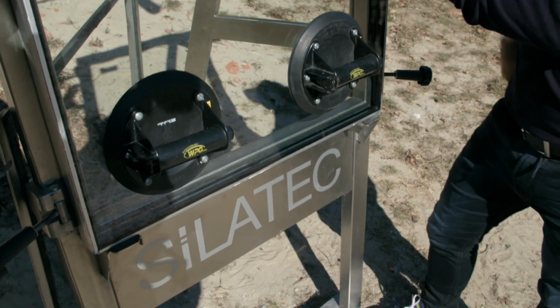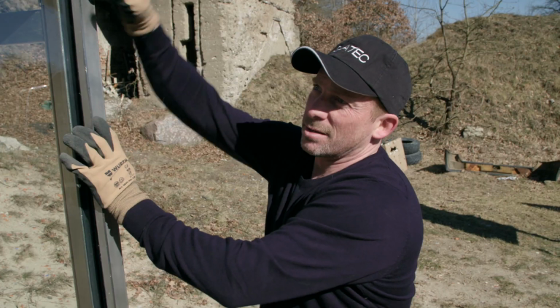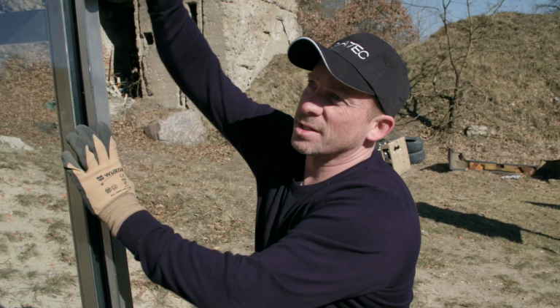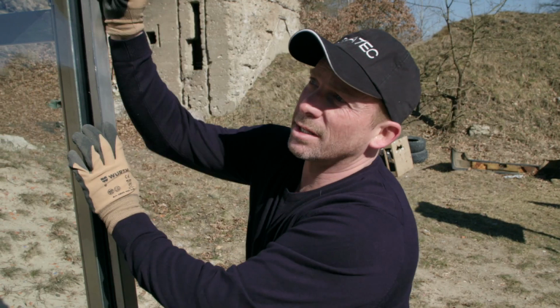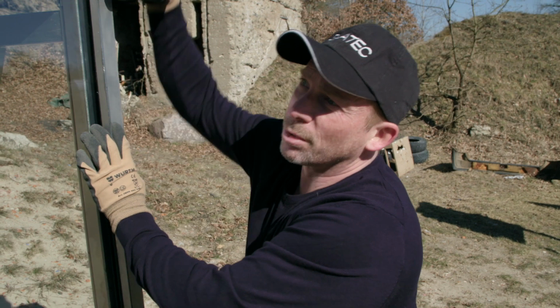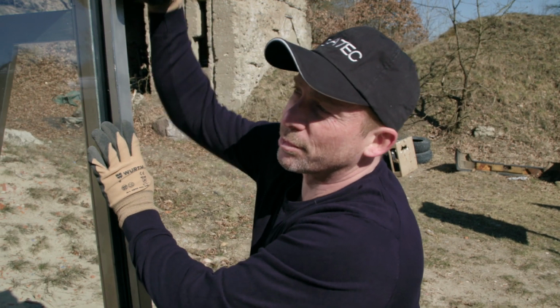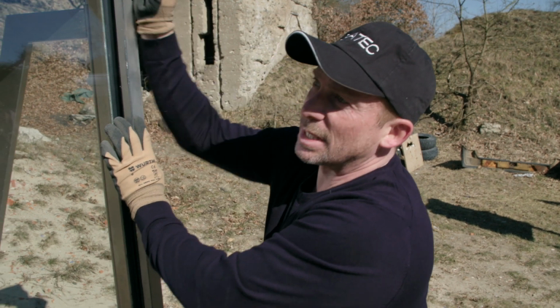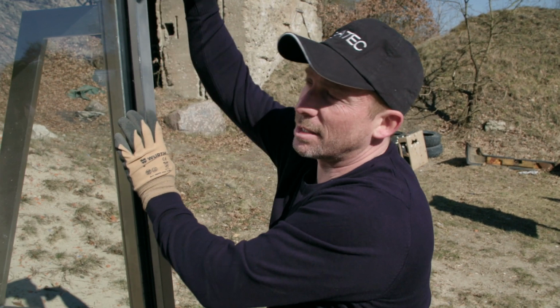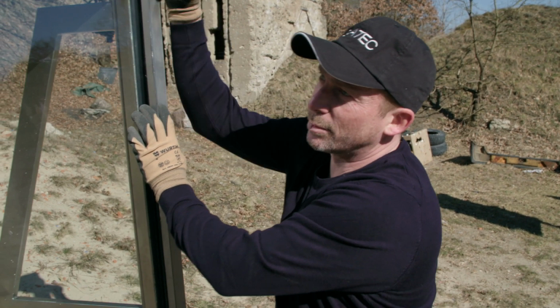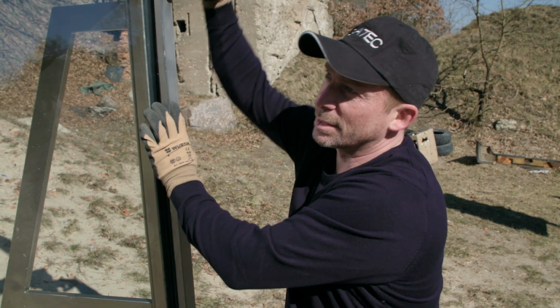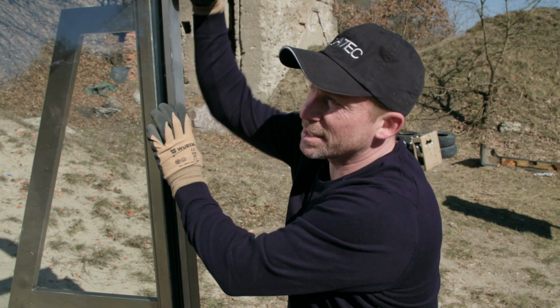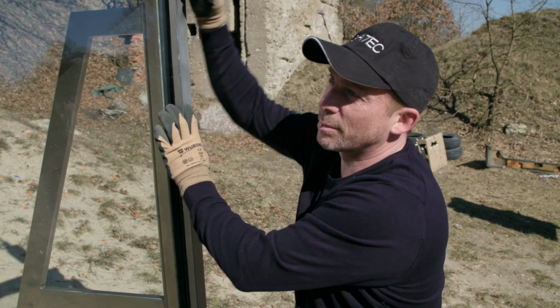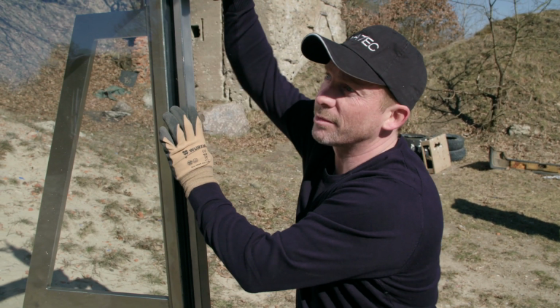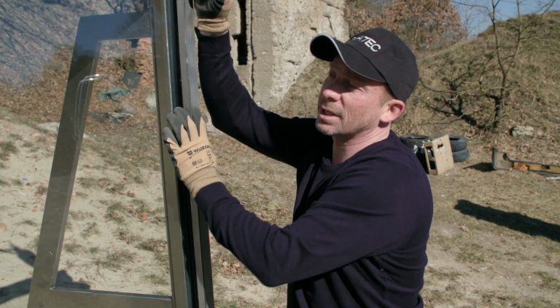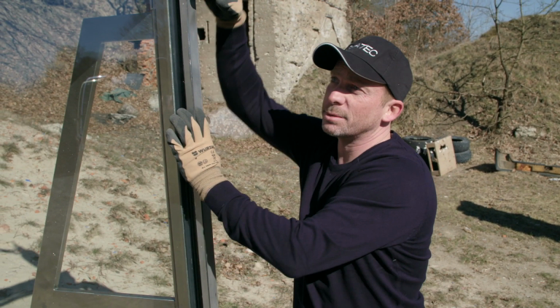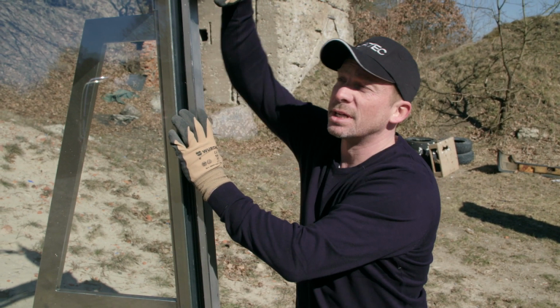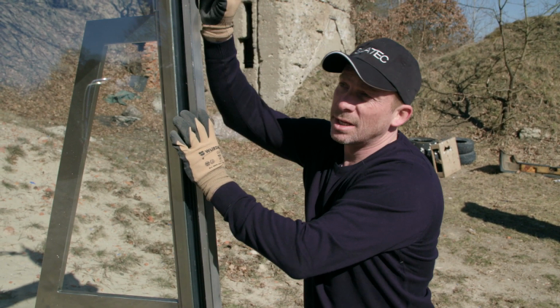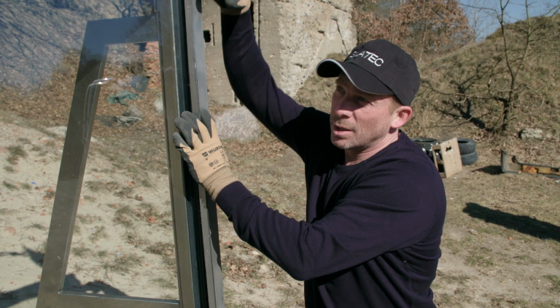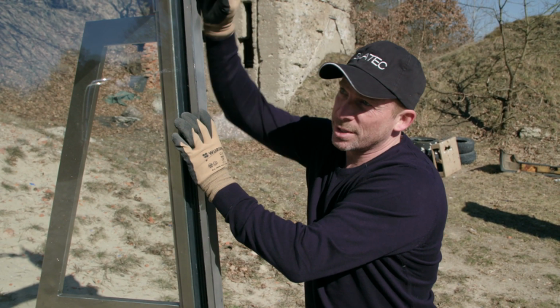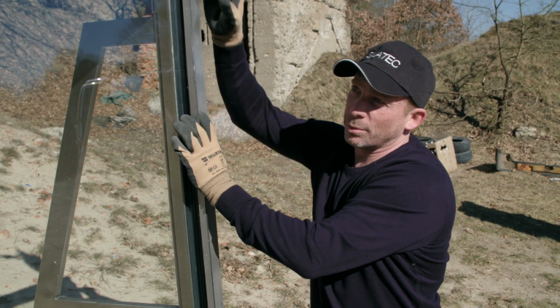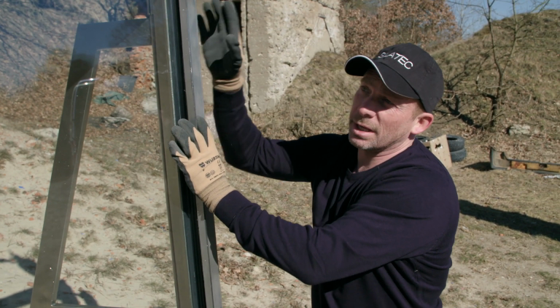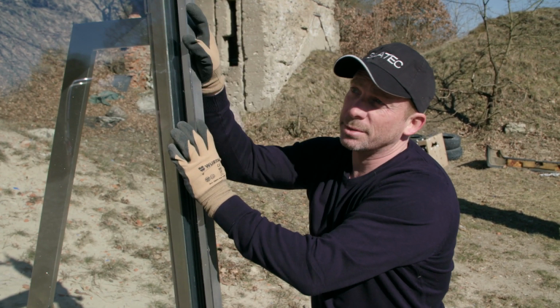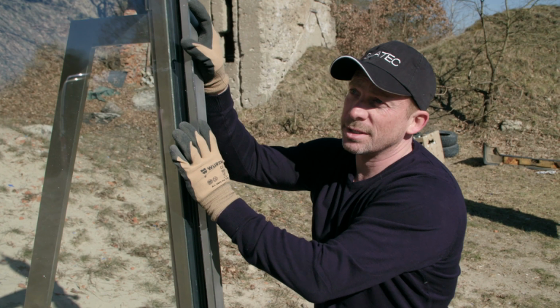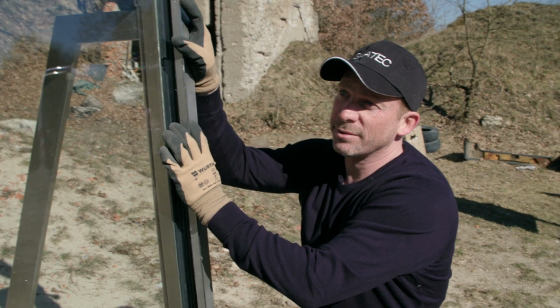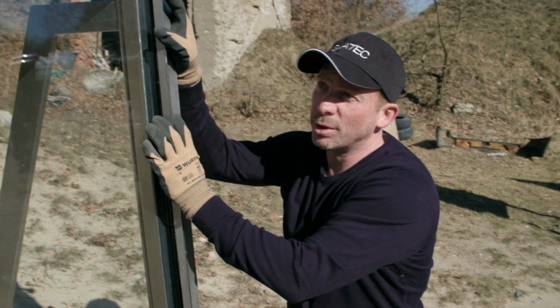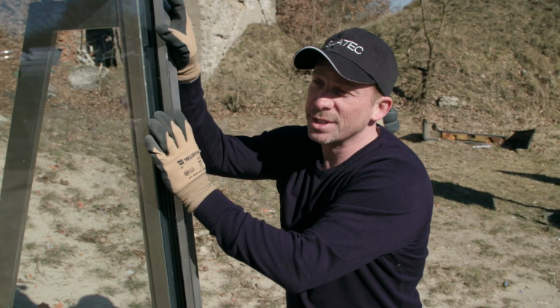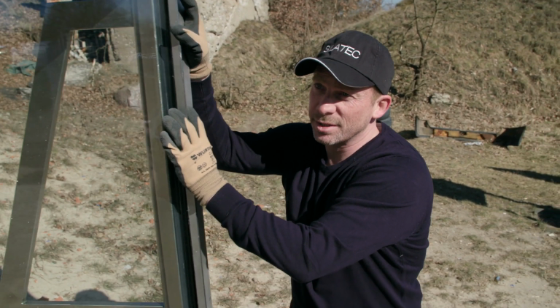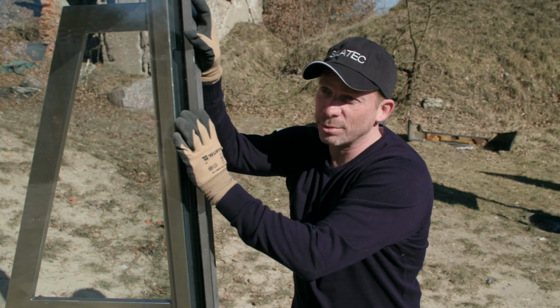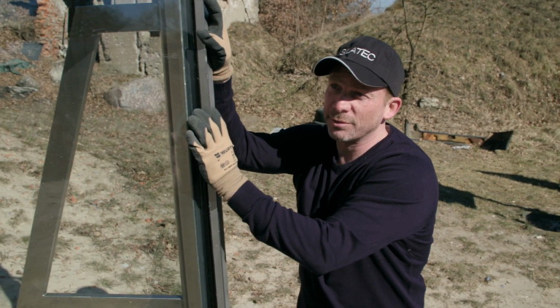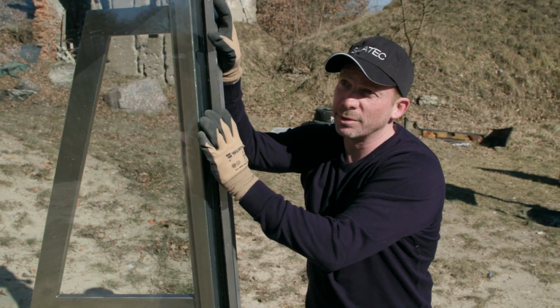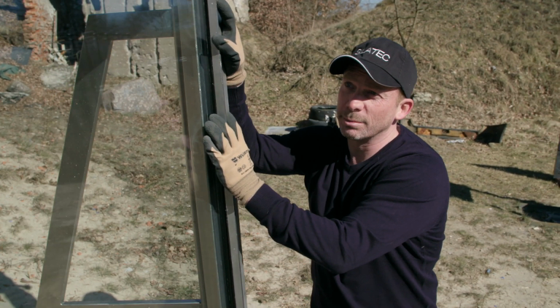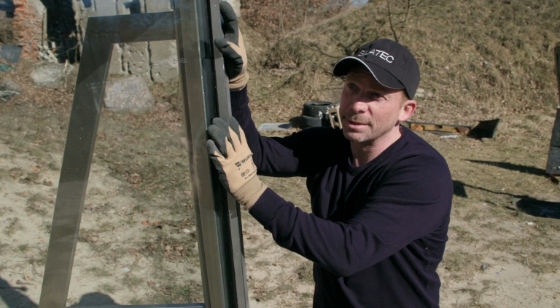This is Silatec bulletproof glass. We will test it with different calibers. We start with a caliber 7.62x51 millimeters.